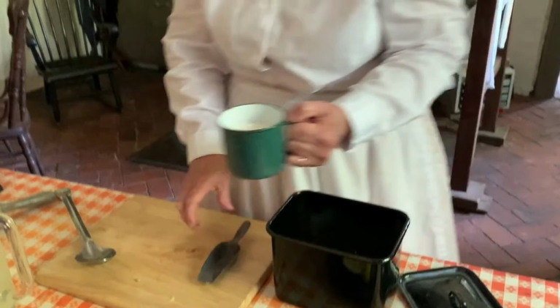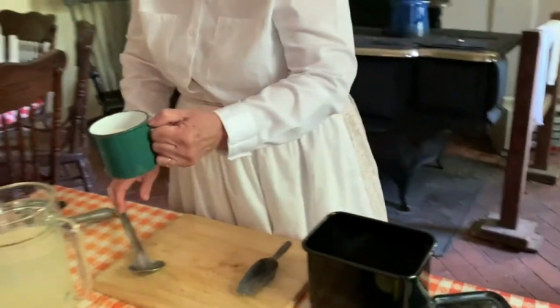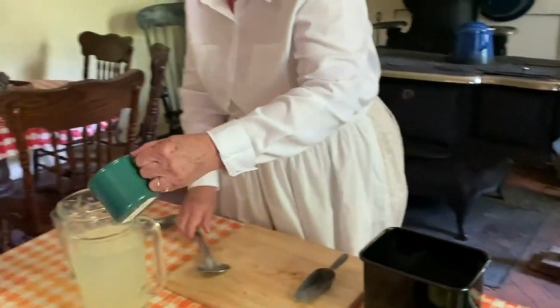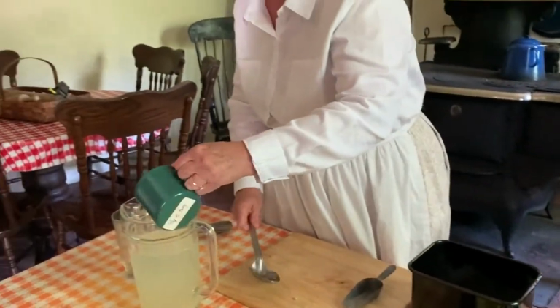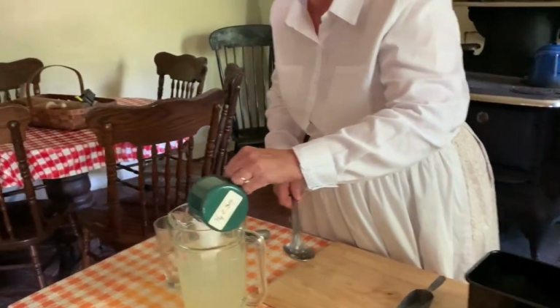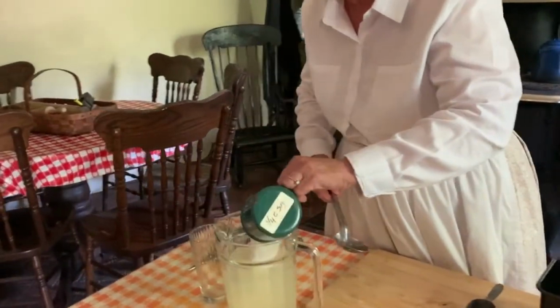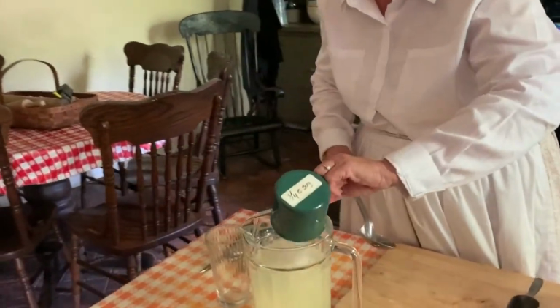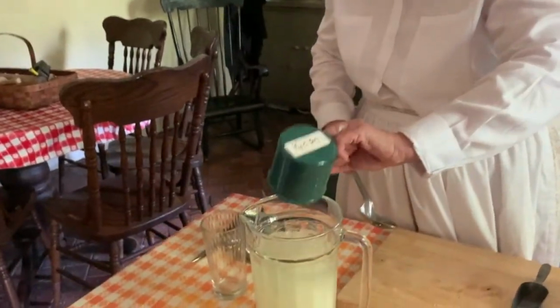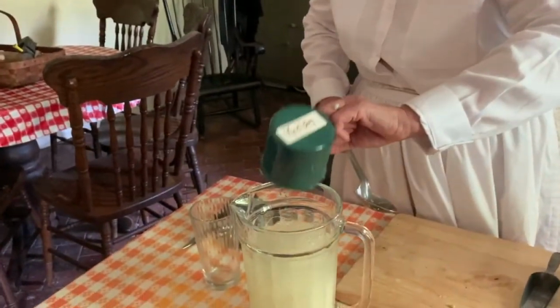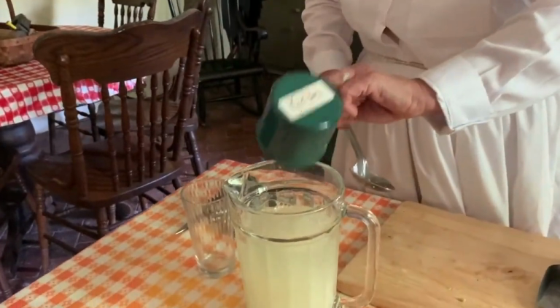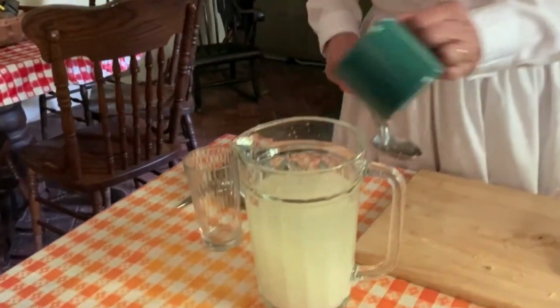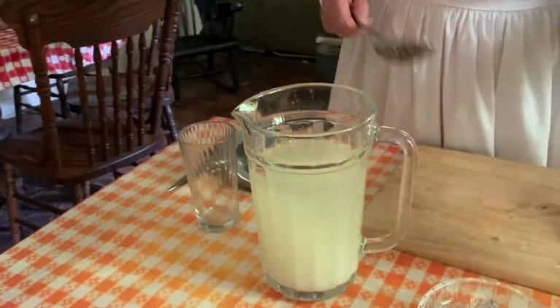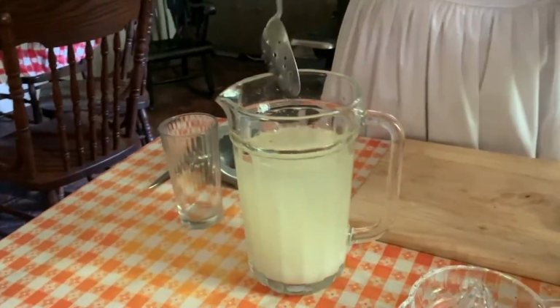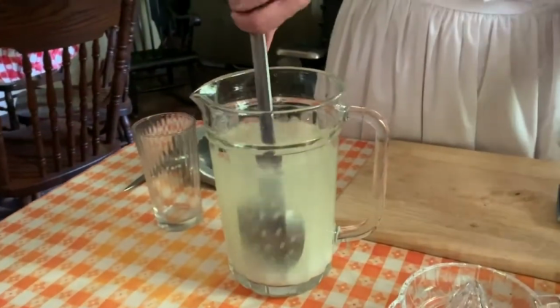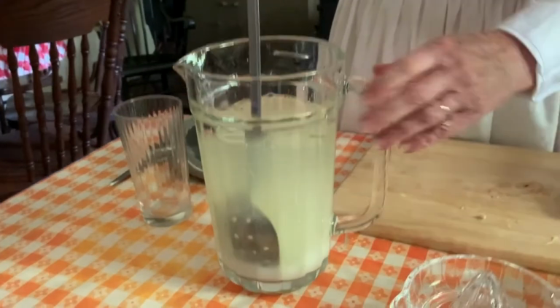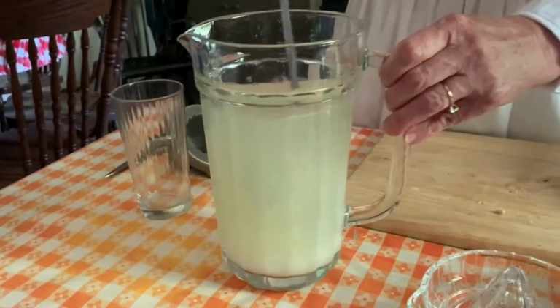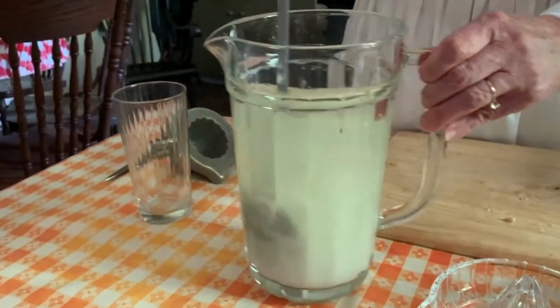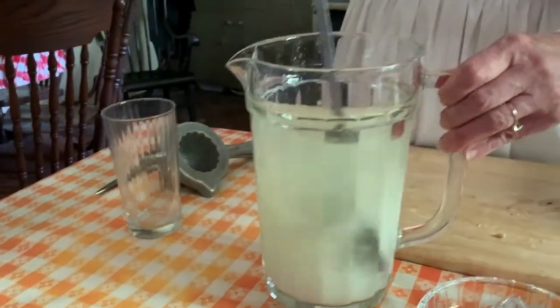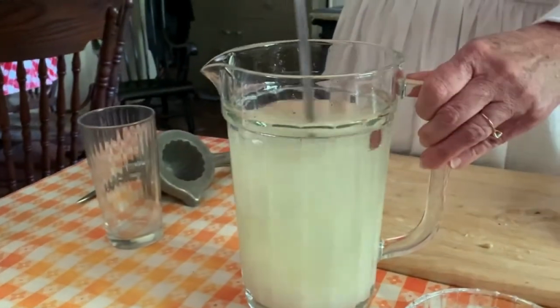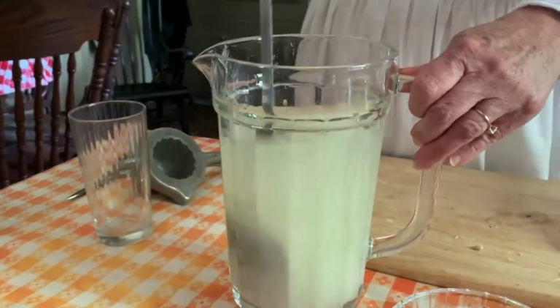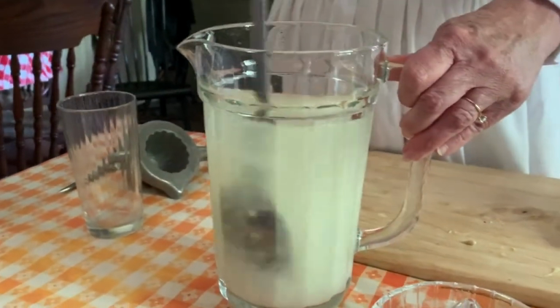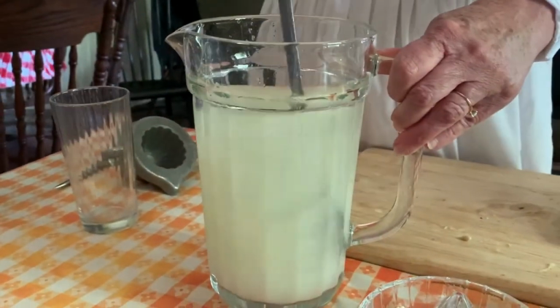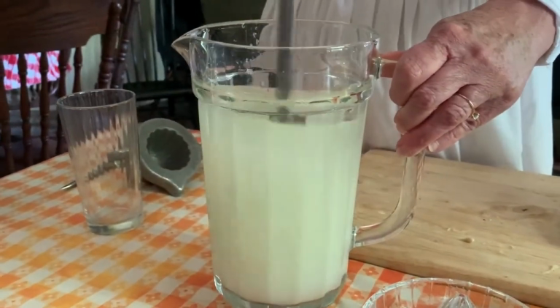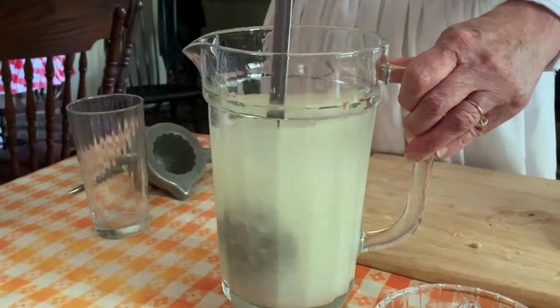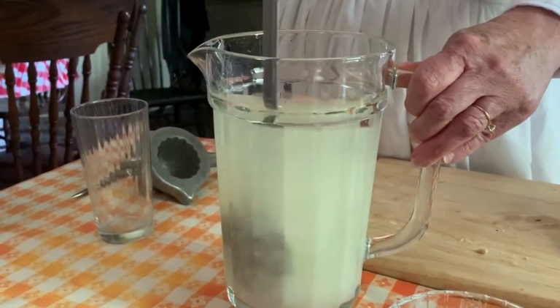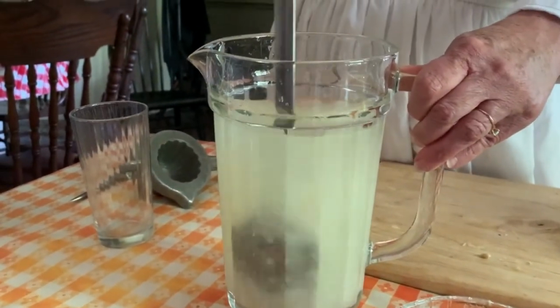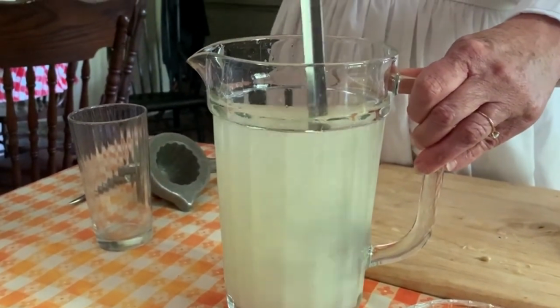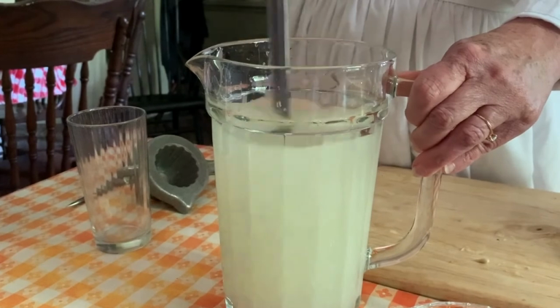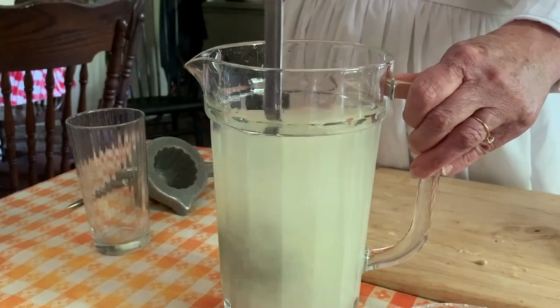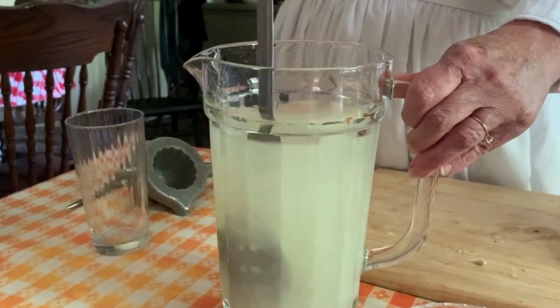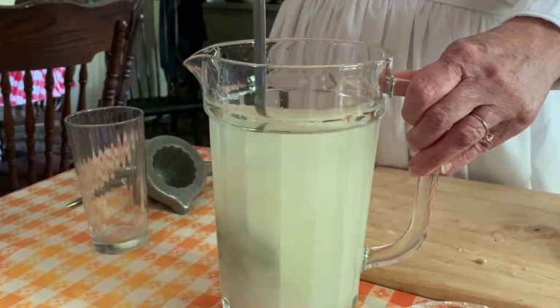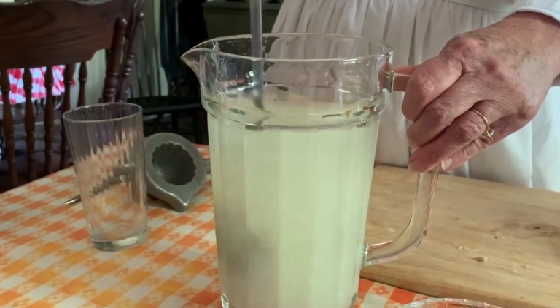So now I'm going to pour the sugar into my lemon juice and water and keep stirring so it looks like it's dissolved.